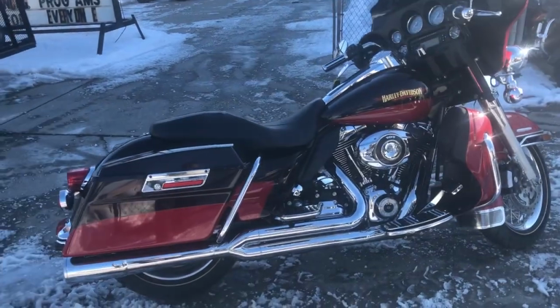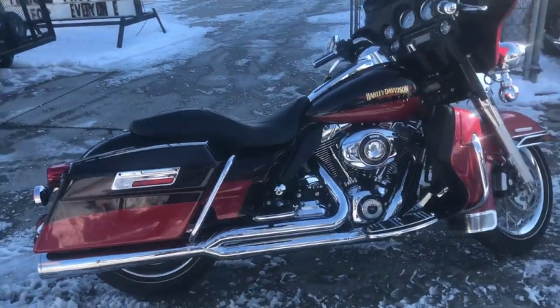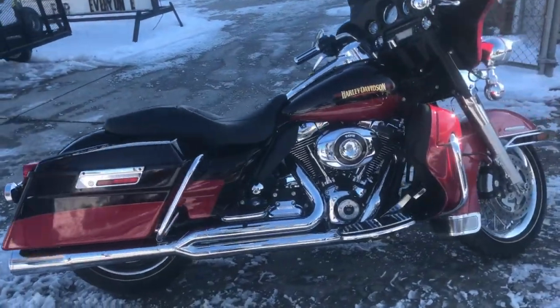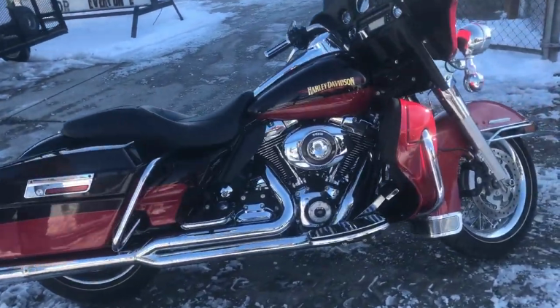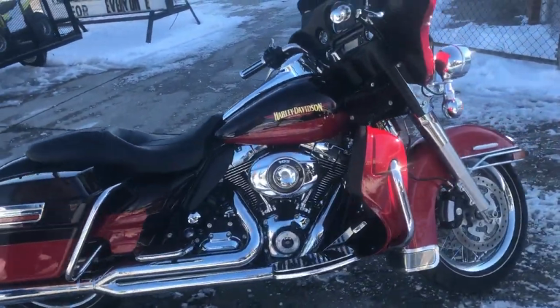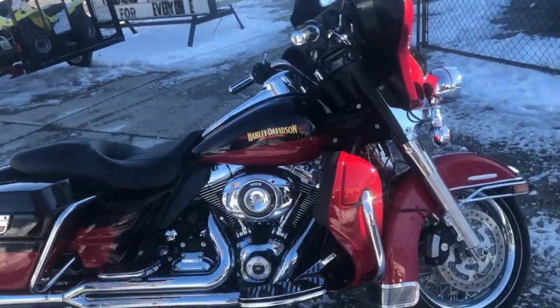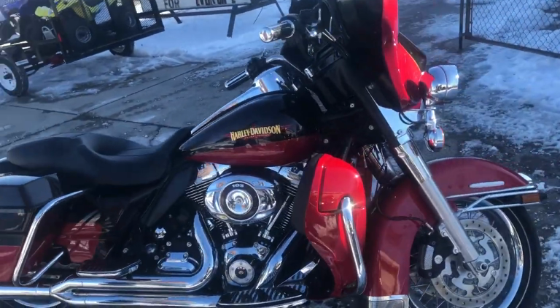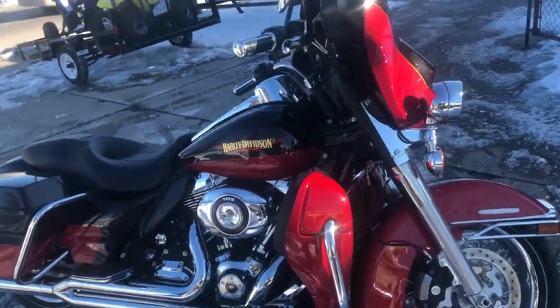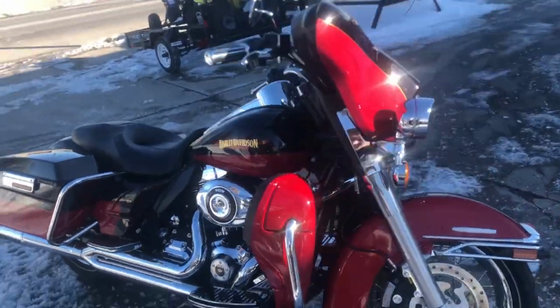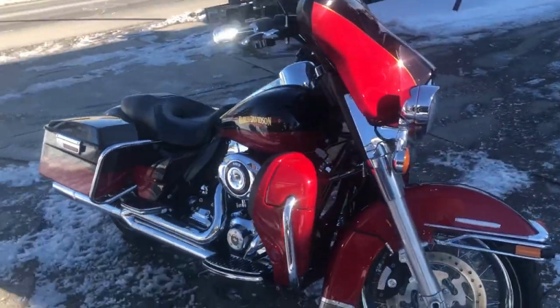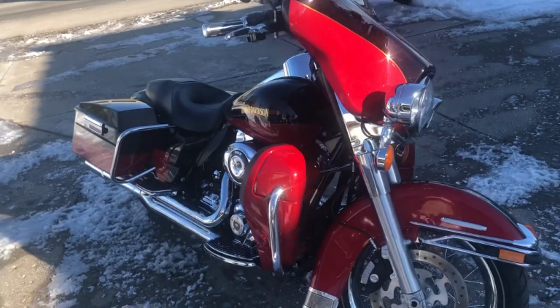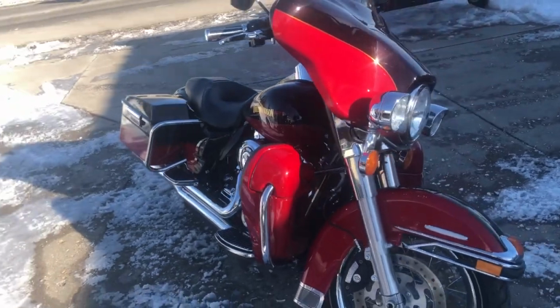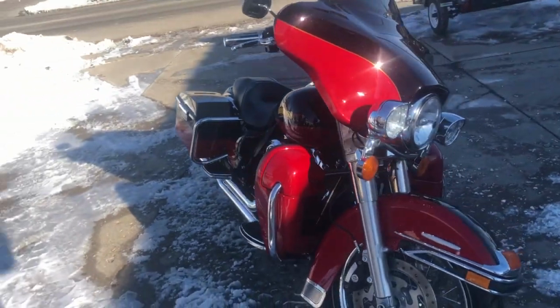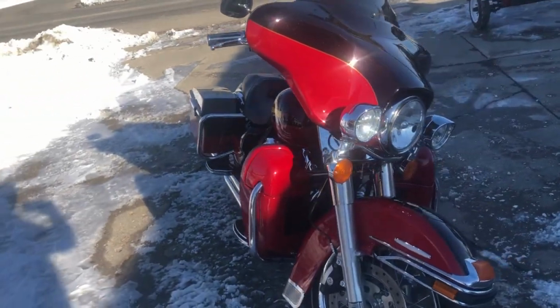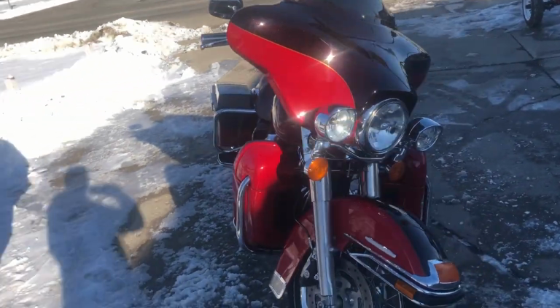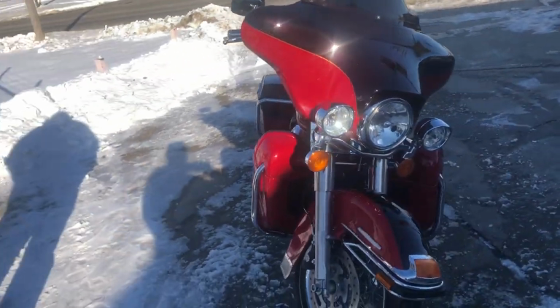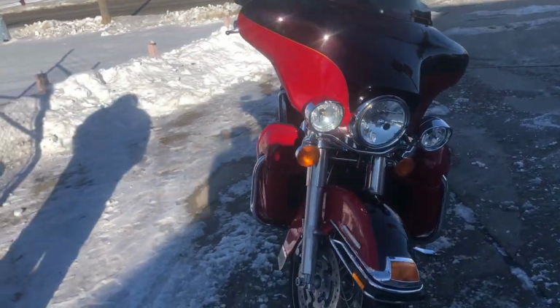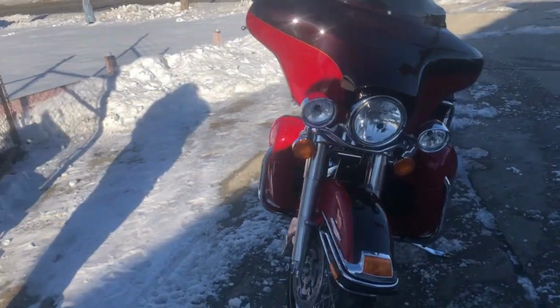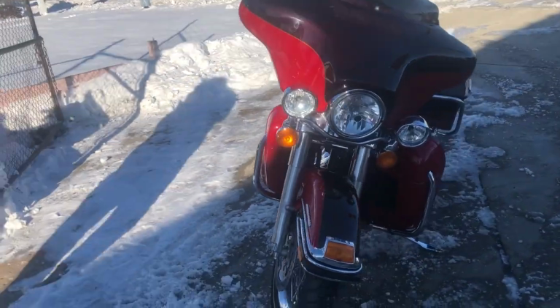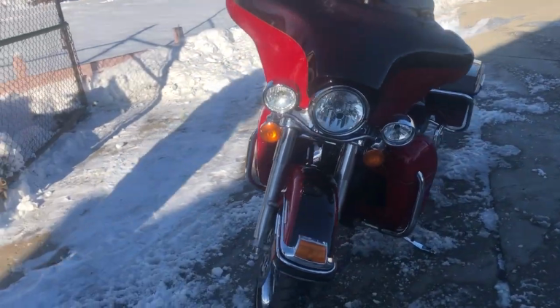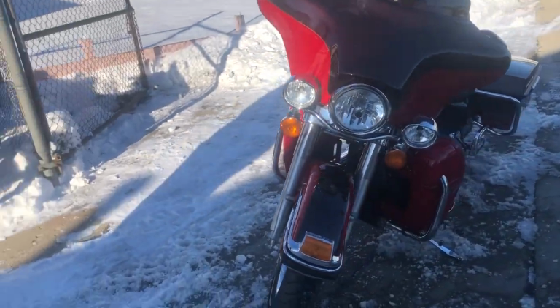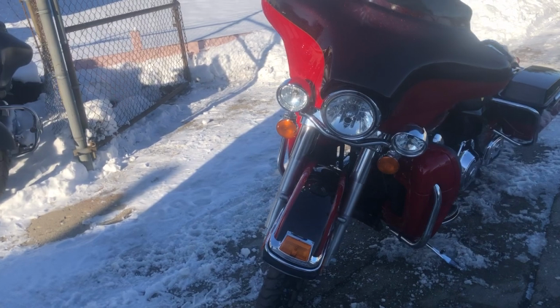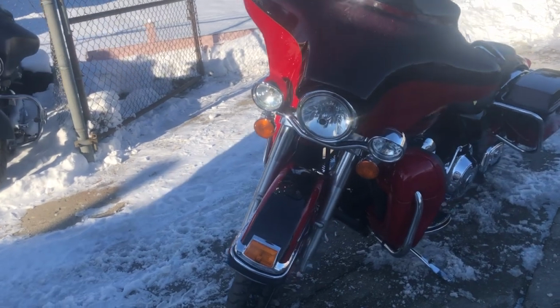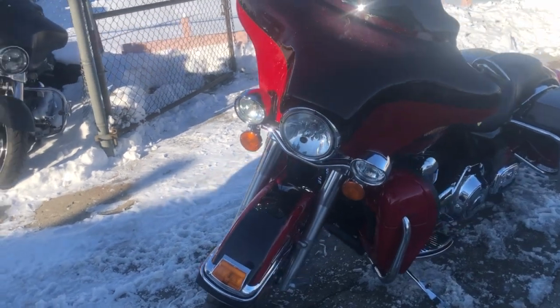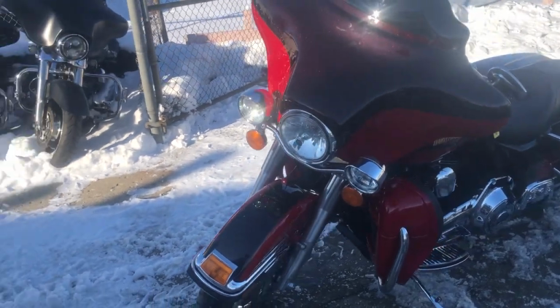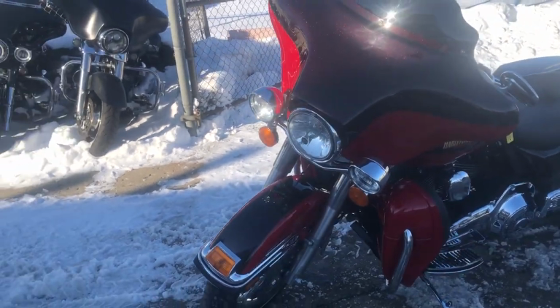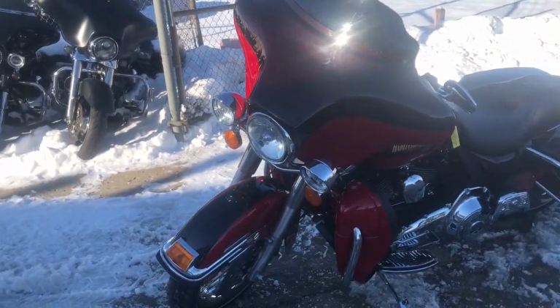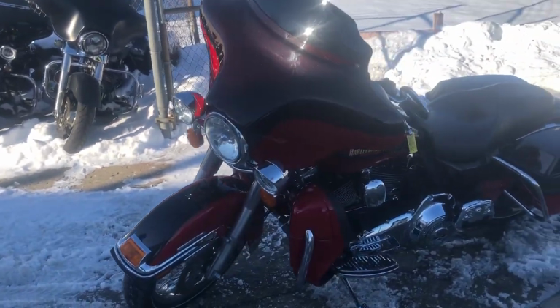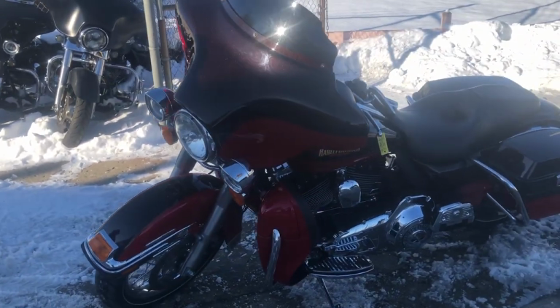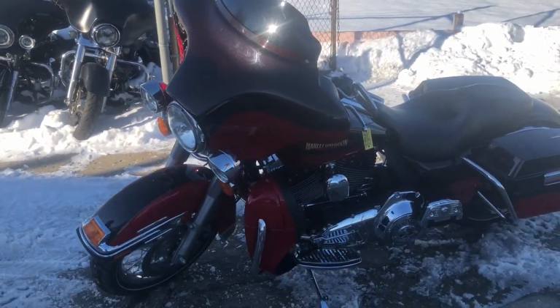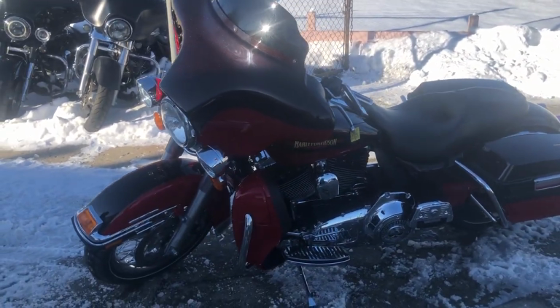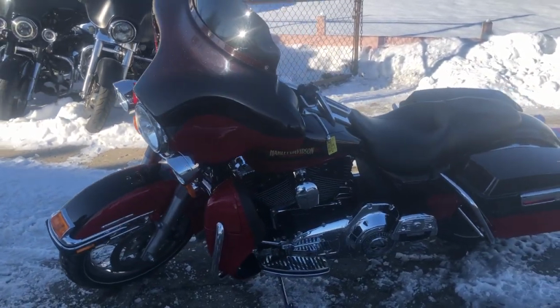Hey guys, ApprovalPowerSports.com here, doing some videos on some bikes that just came off the truck. Check this one out — 2010 limited for sale, only 7,559 miles, super clean, hard to find color: Merlot and Cherry.